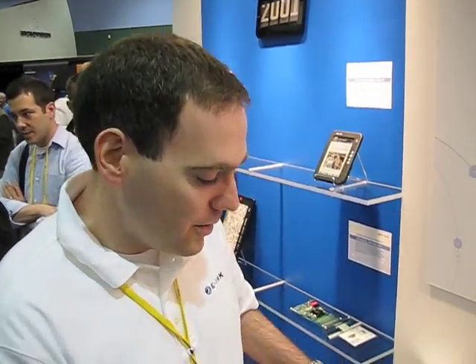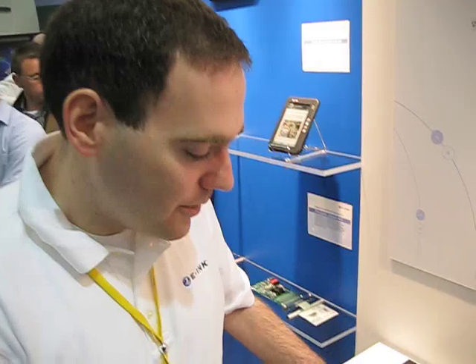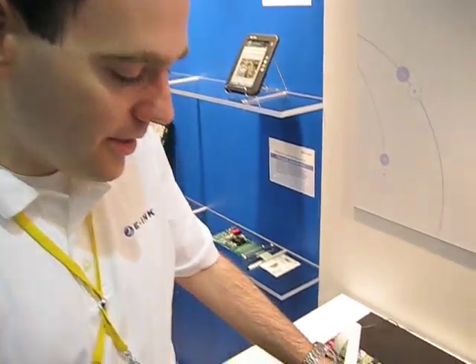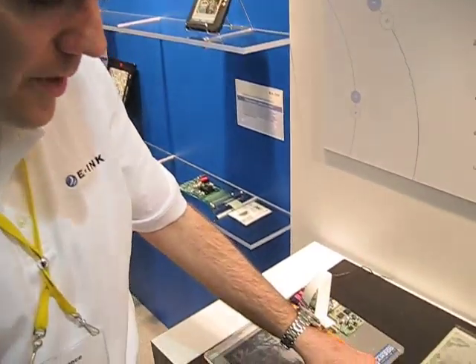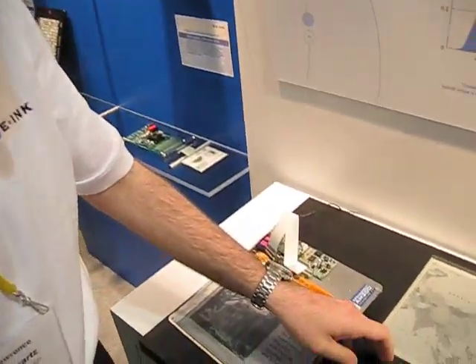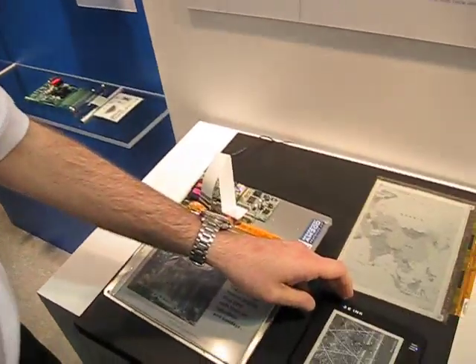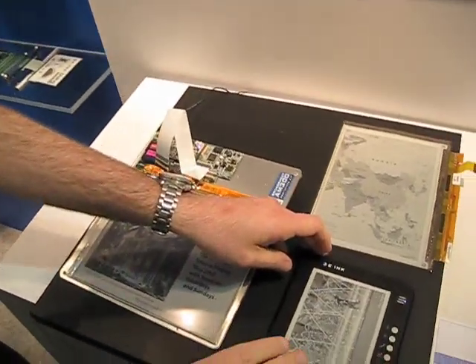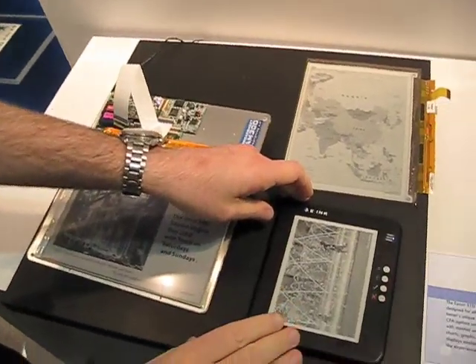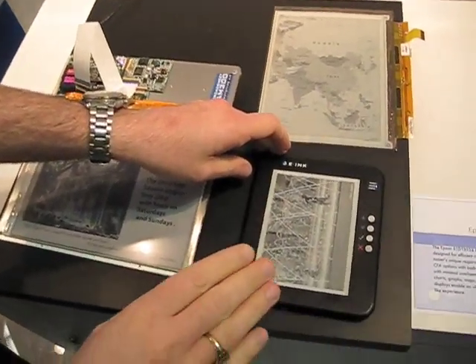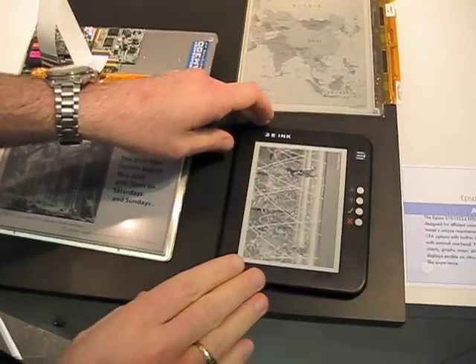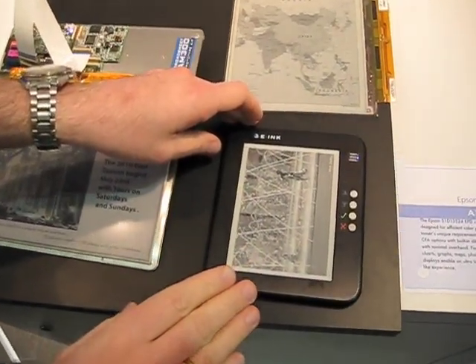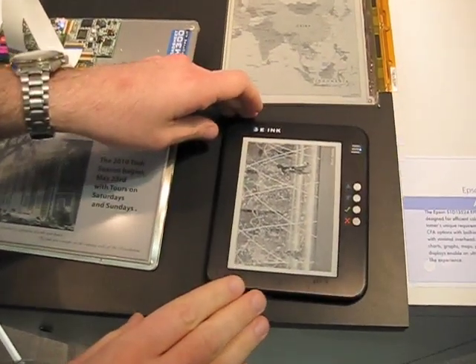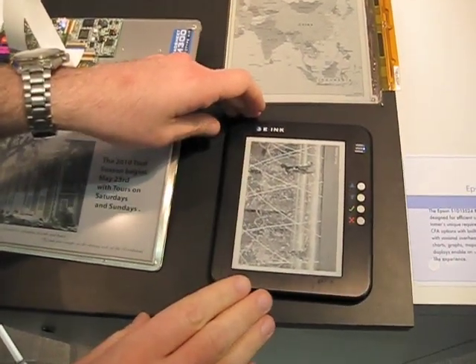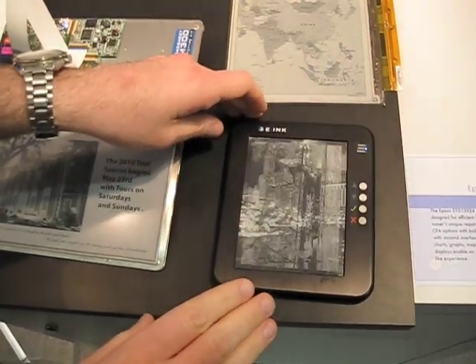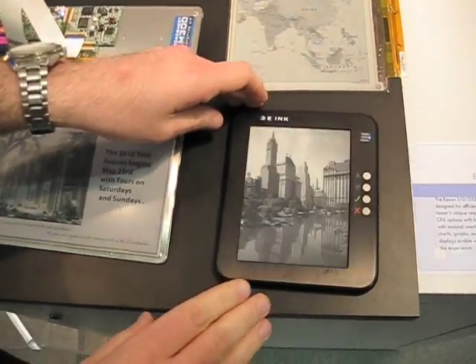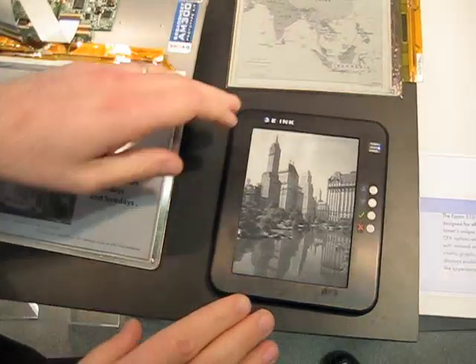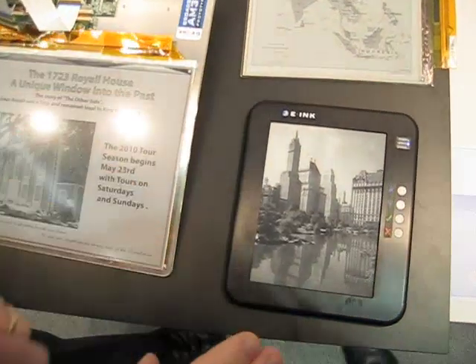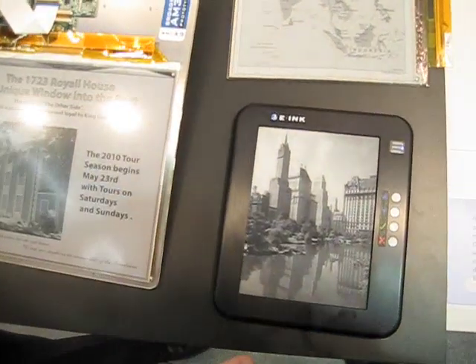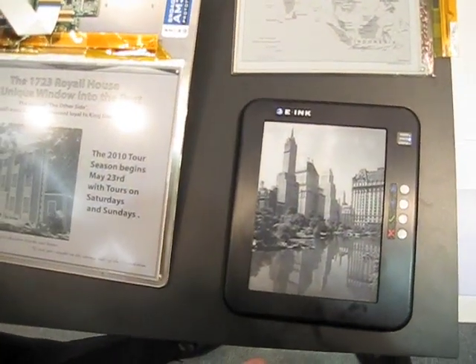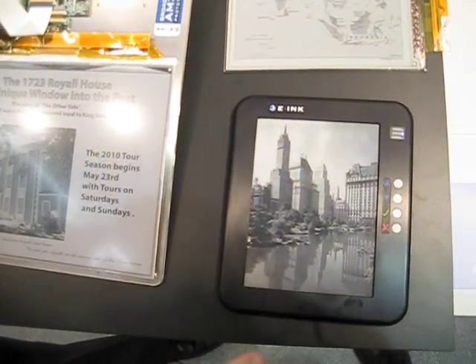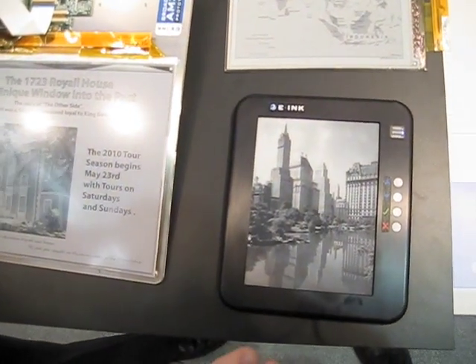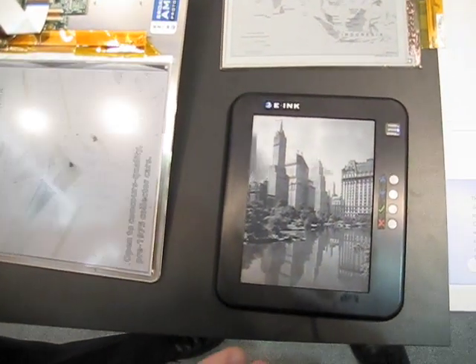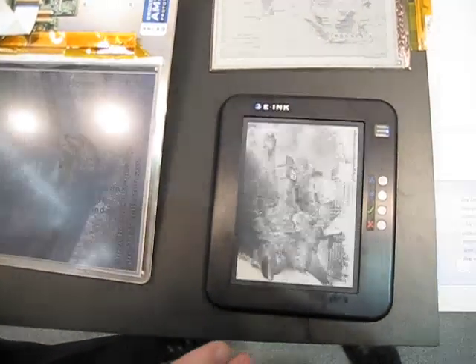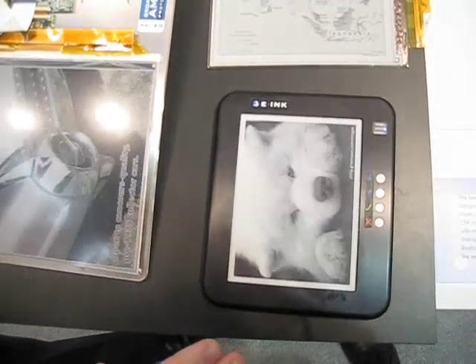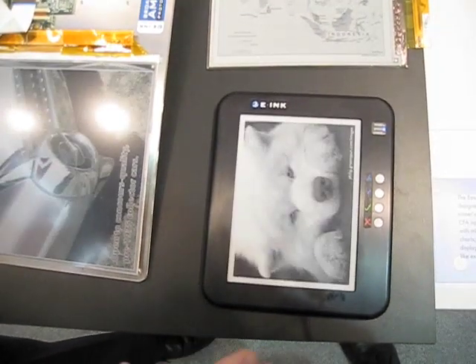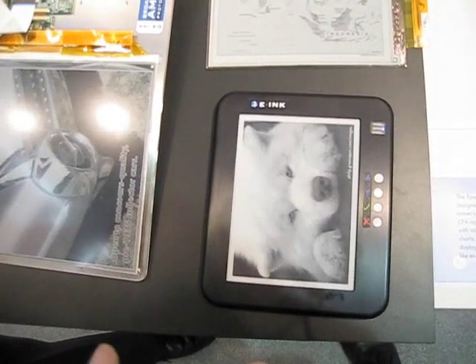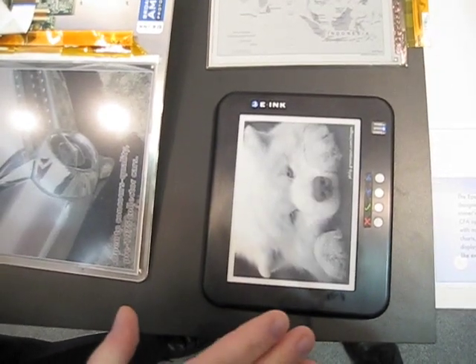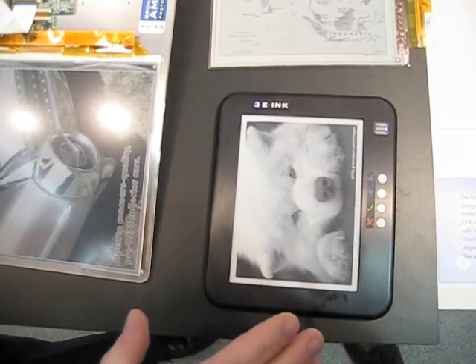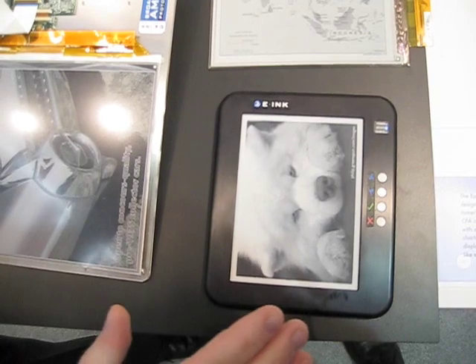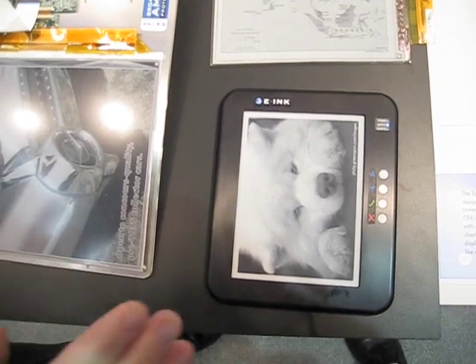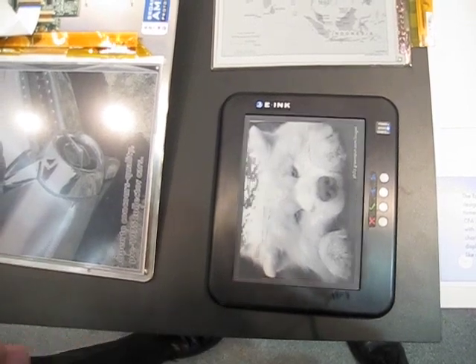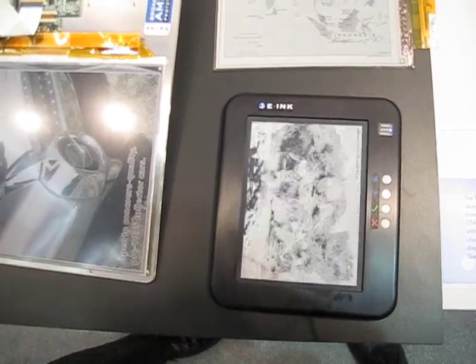If we look over here, we have our next generation mono technology which is coming to the market. This is a higher contrast platform than we have today, and we can take this and use it as a basis for our color platform.